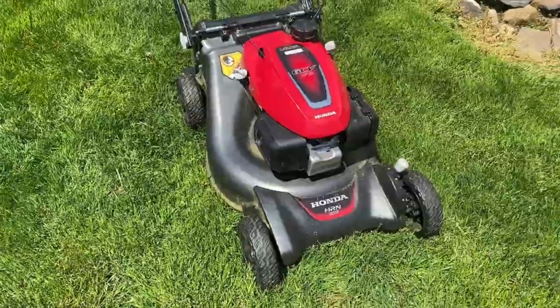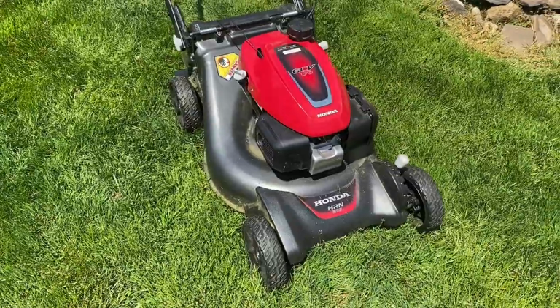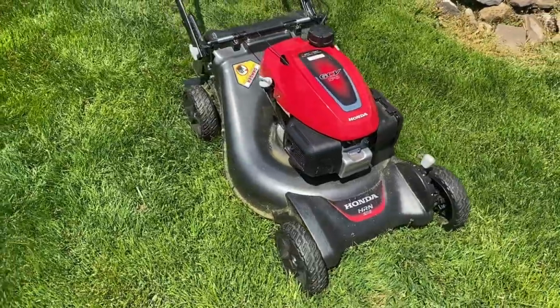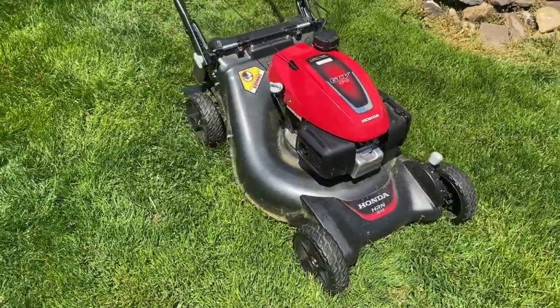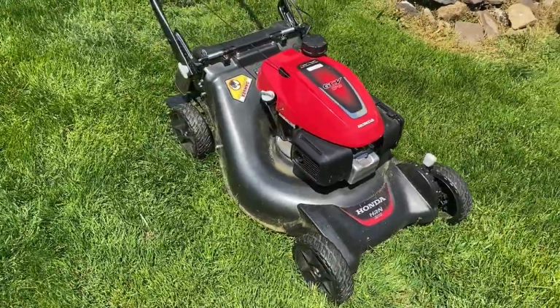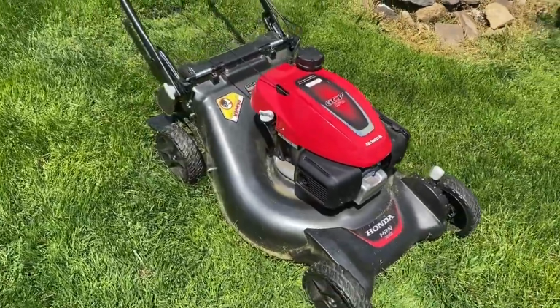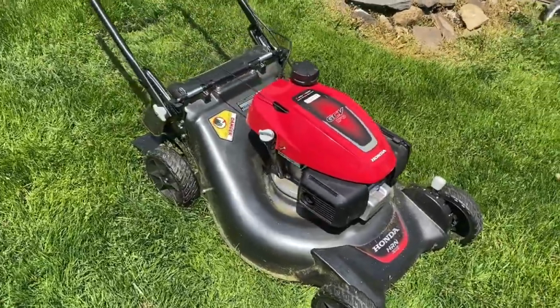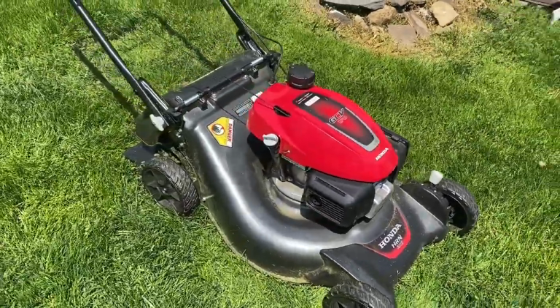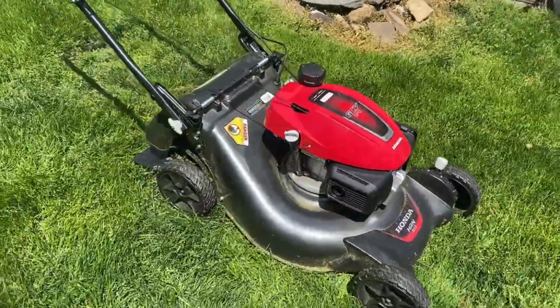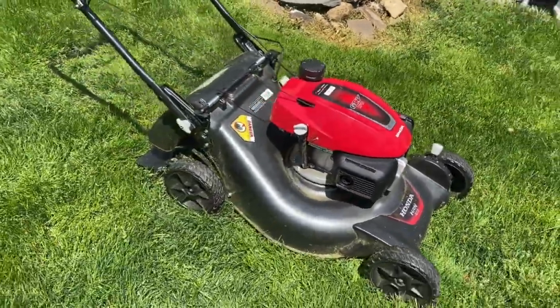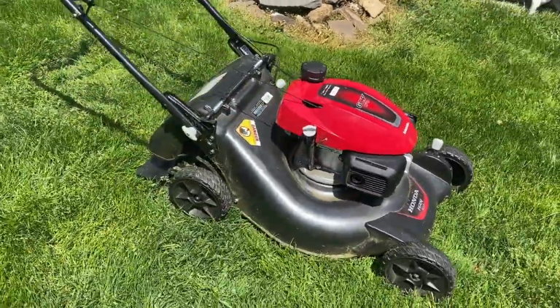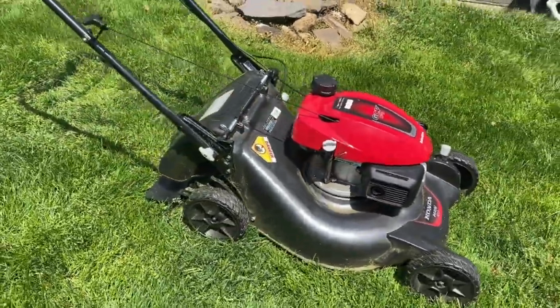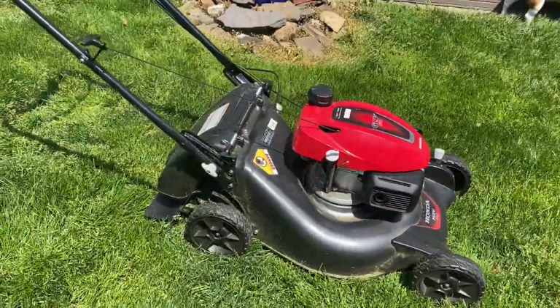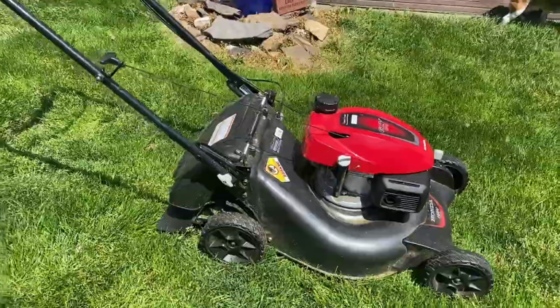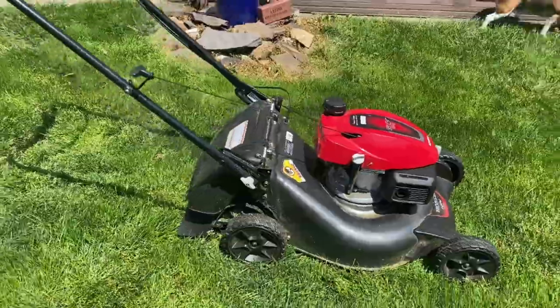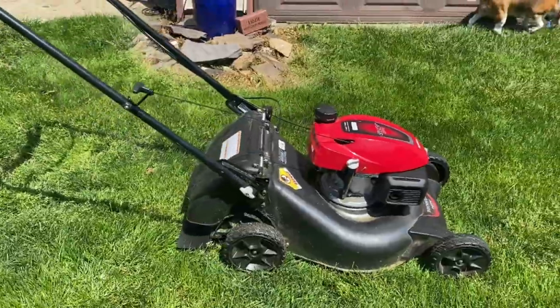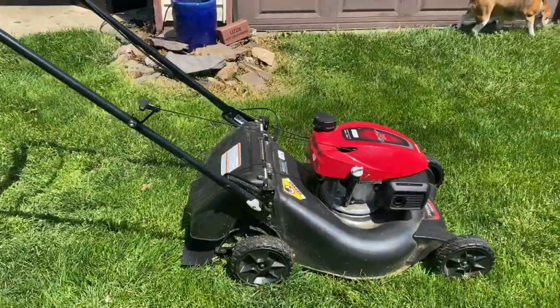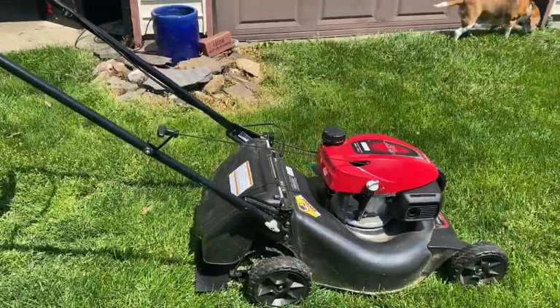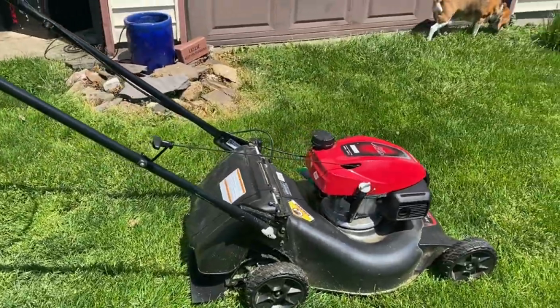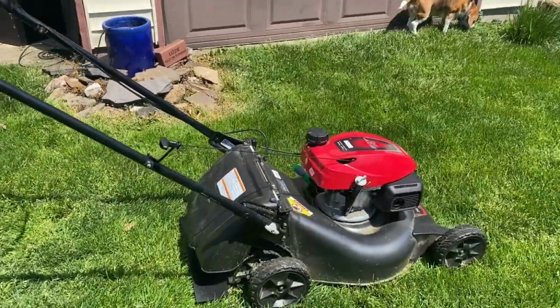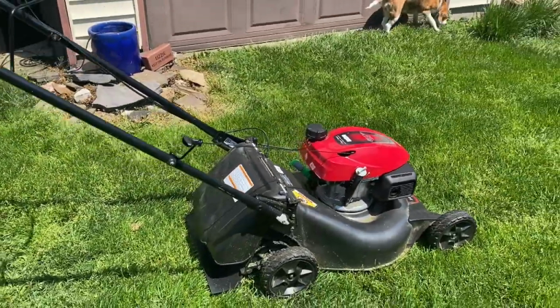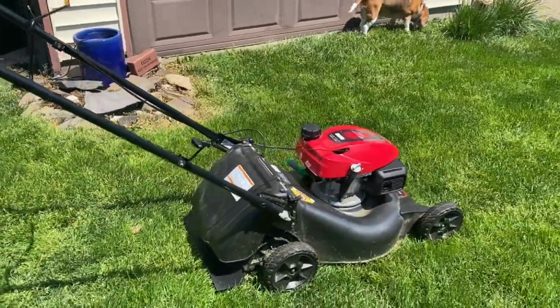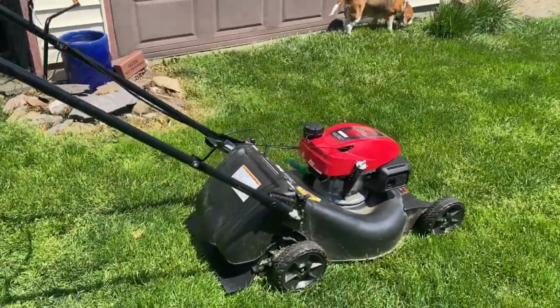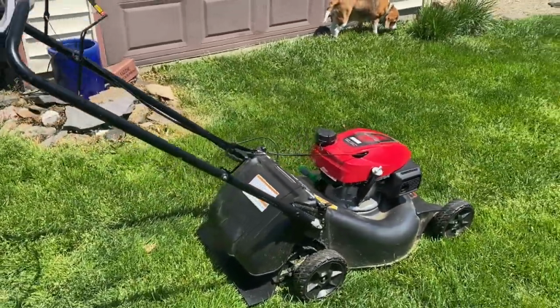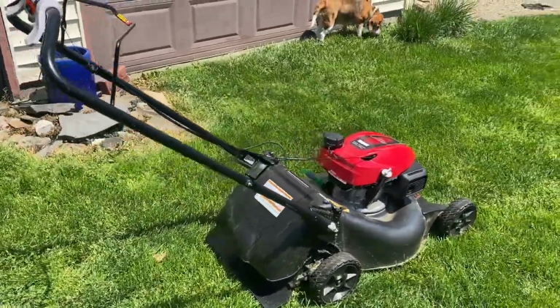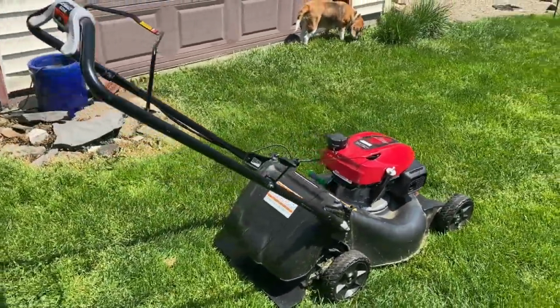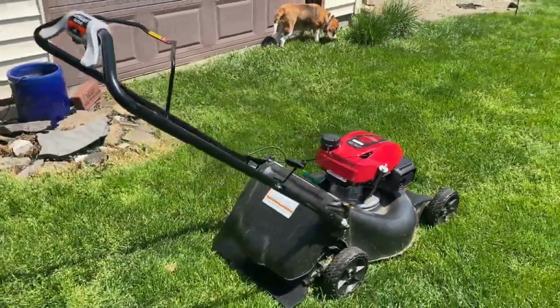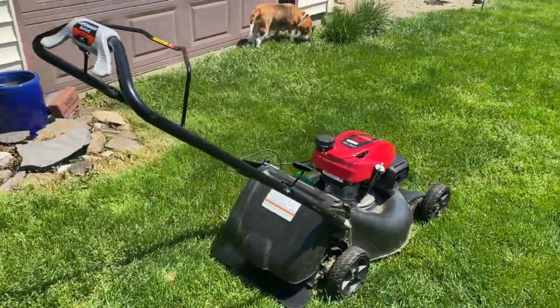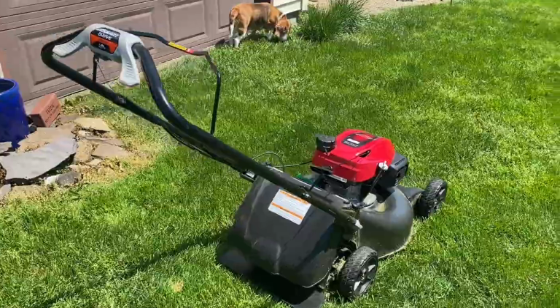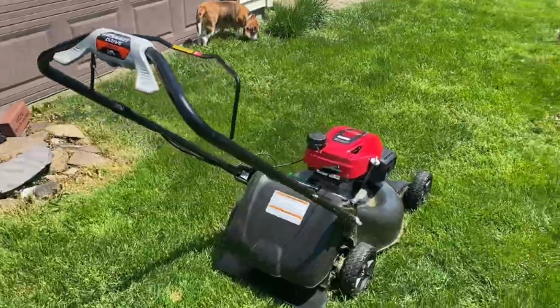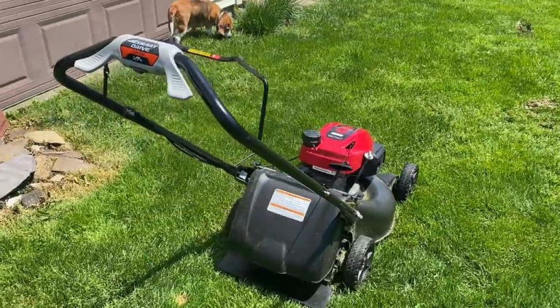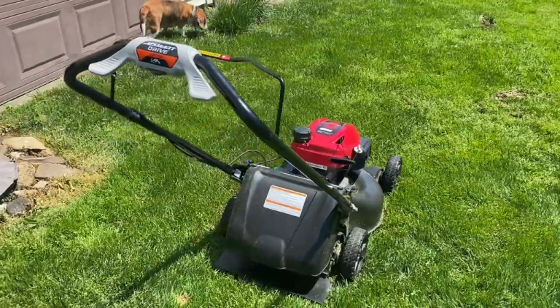Hi everyone, this is Sharon. I just wanted to get on here real quick and talk about our Honda mower. It's a self-propelled mower. I wanted to go over some frequently asked questions and just give you a rundown on how our experience has been owning this.